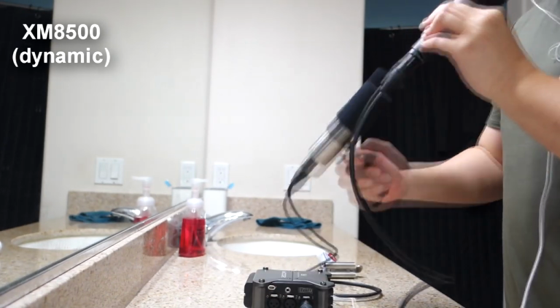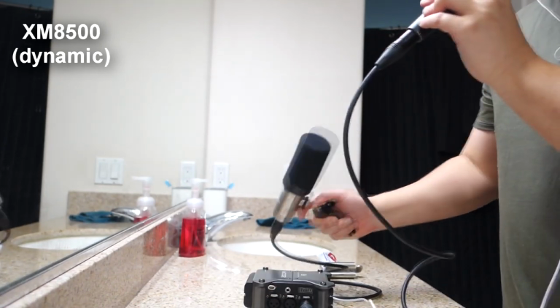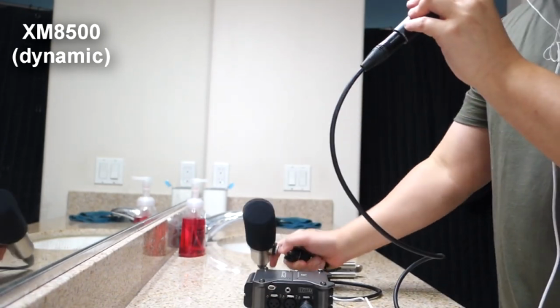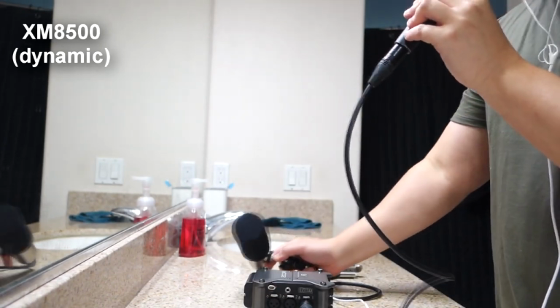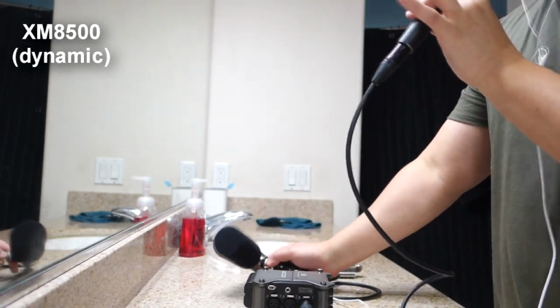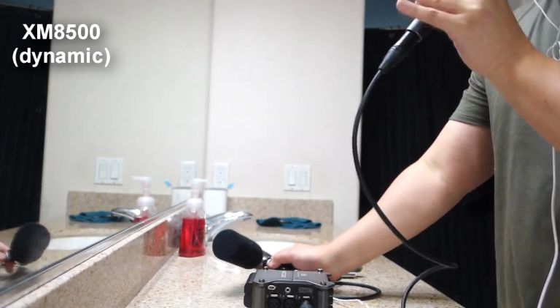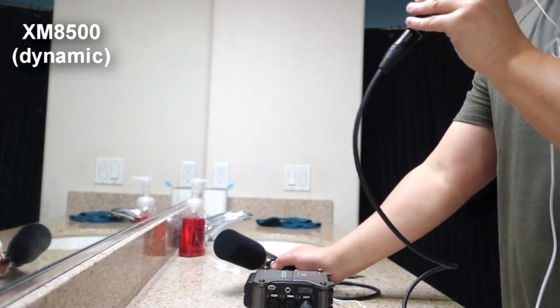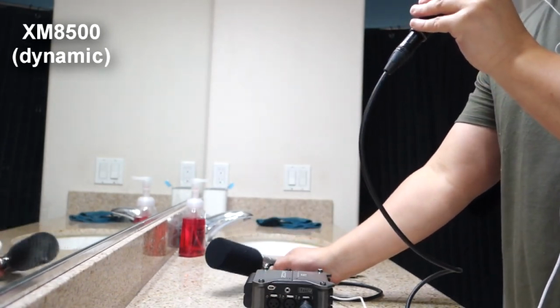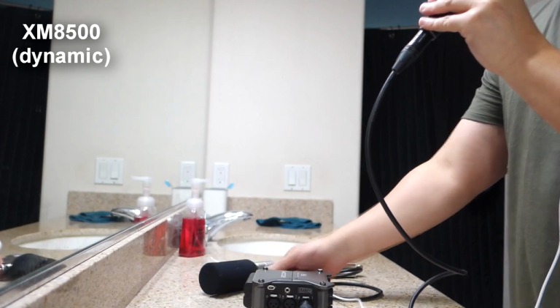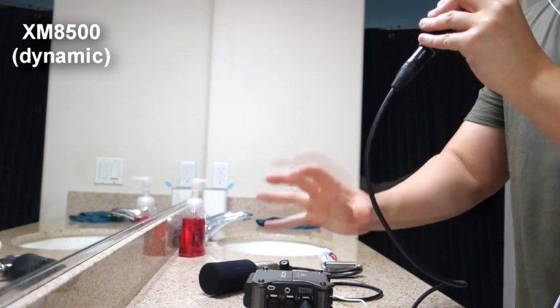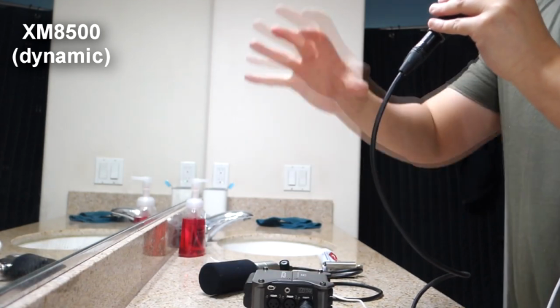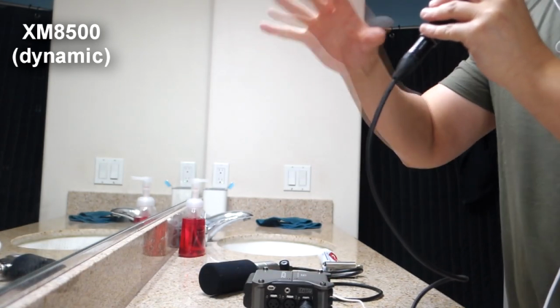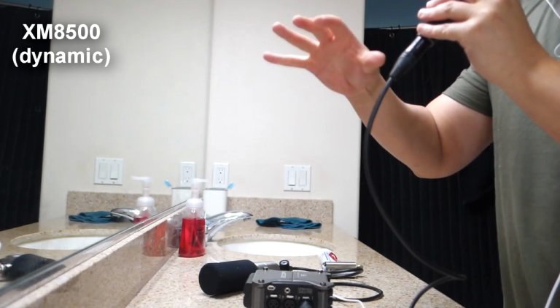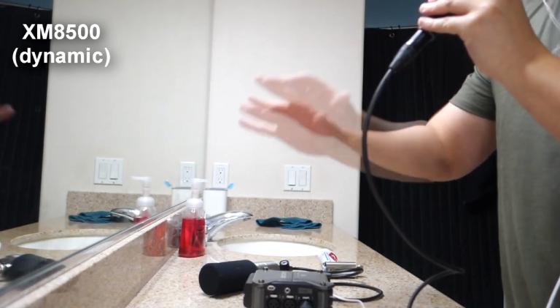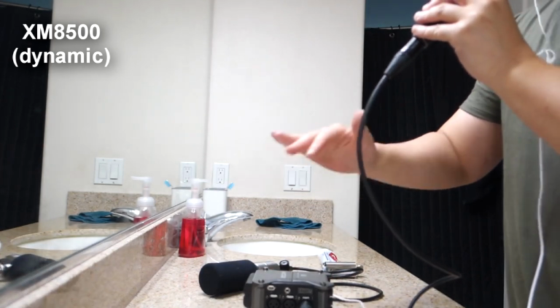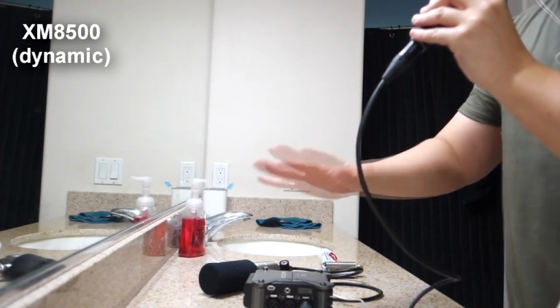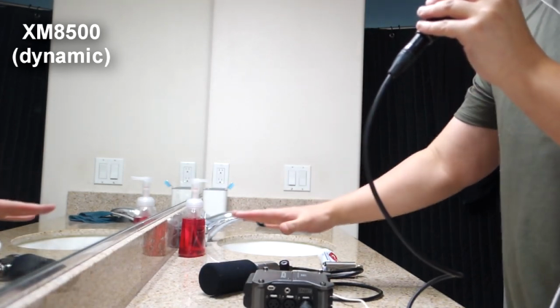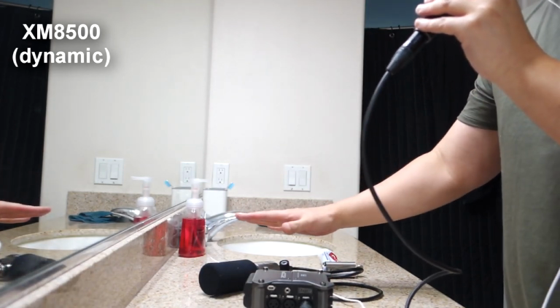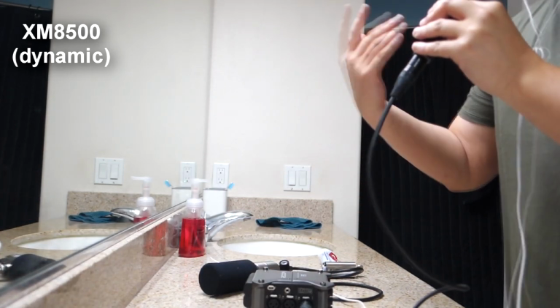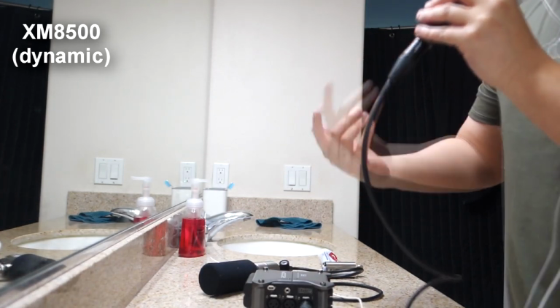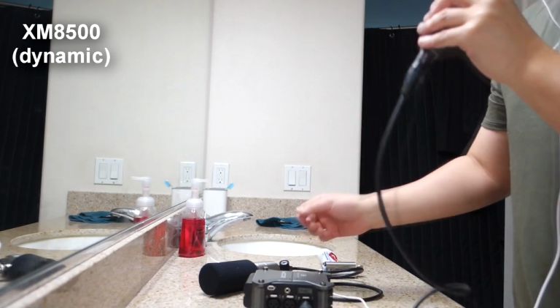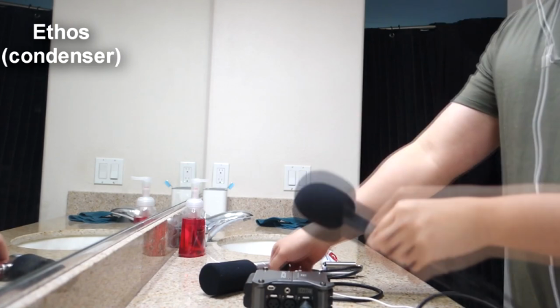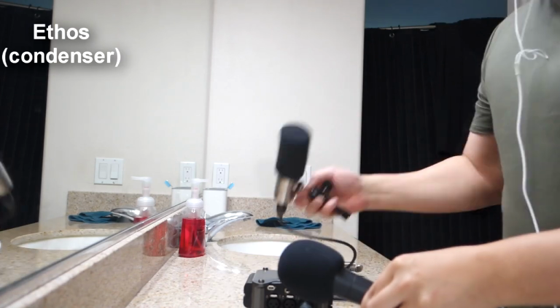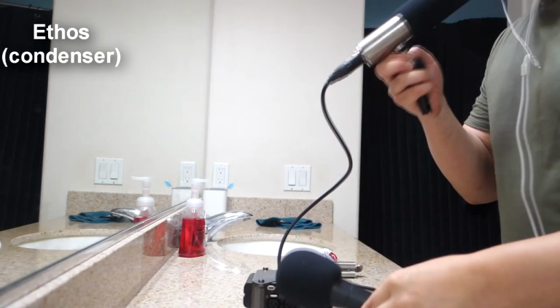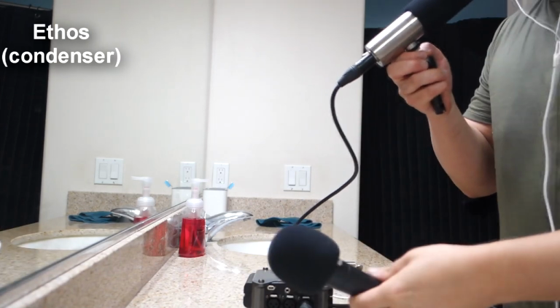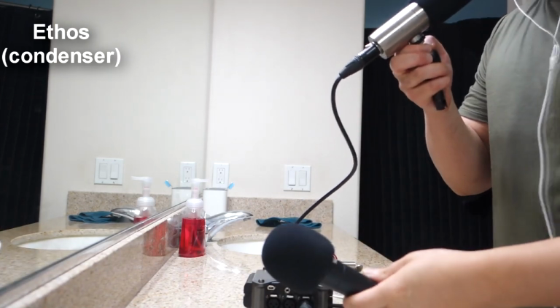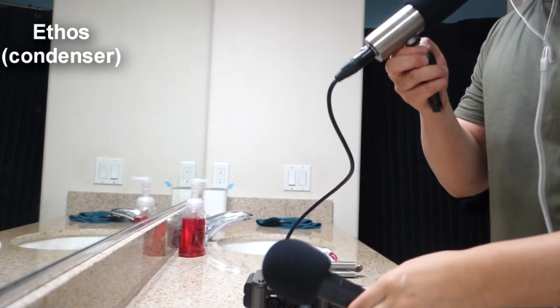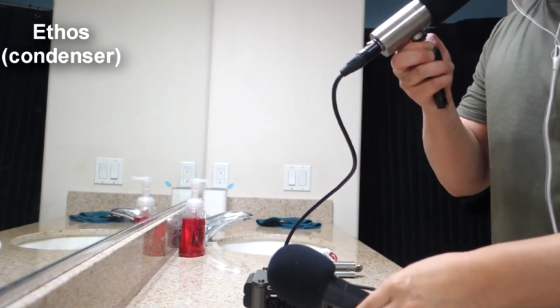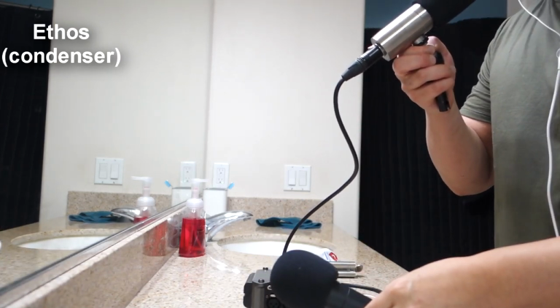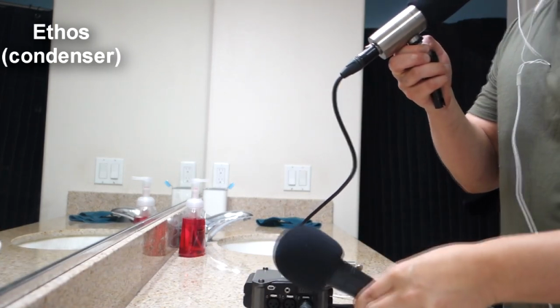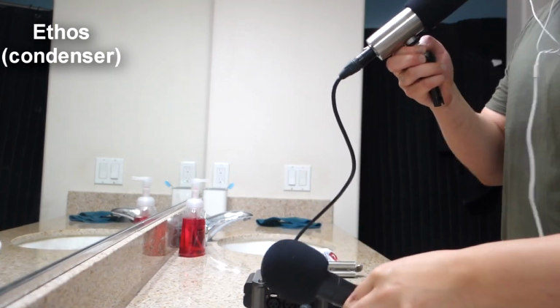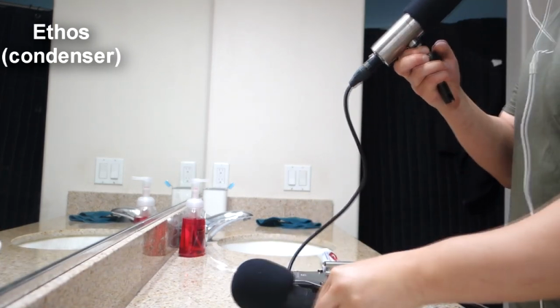Now what I'm going to tell you before I go further — you're going to start to notice that one is picking up a lot more of the noise. It's not that they're not level matched, or at least the best I could do. It's just that one is more sensitive than the other. So let's go ahead and go for it.